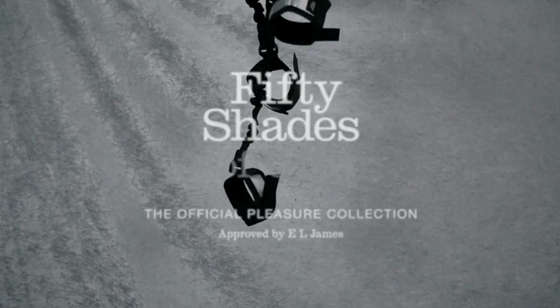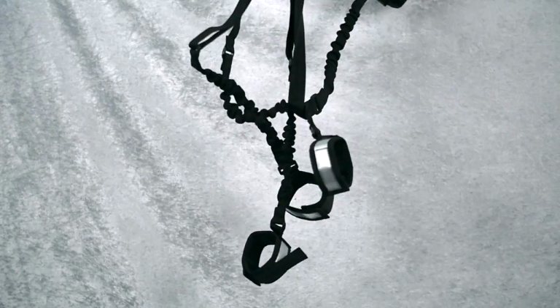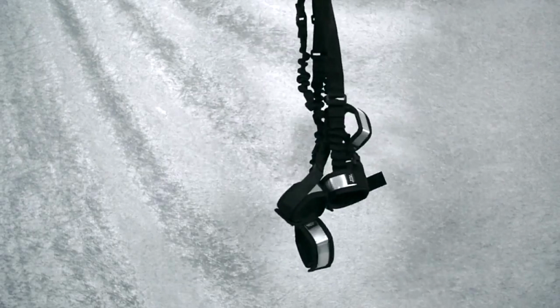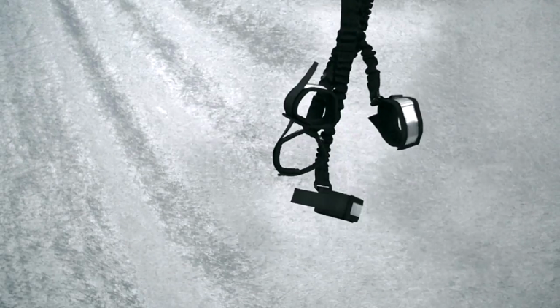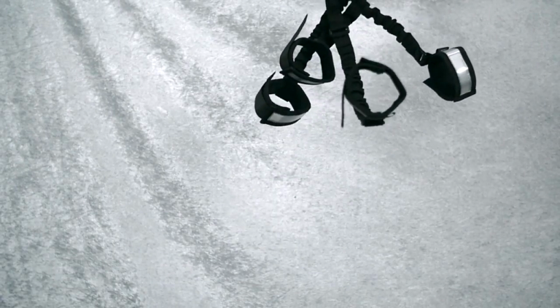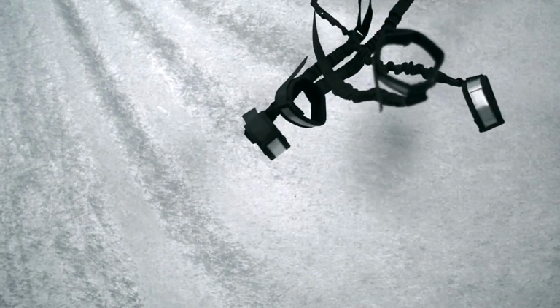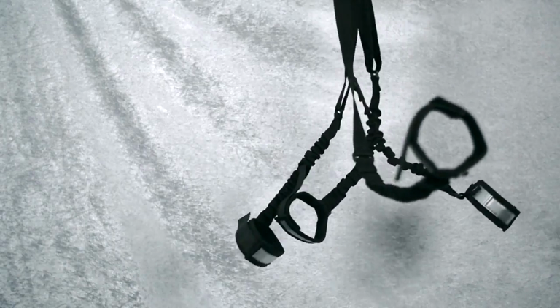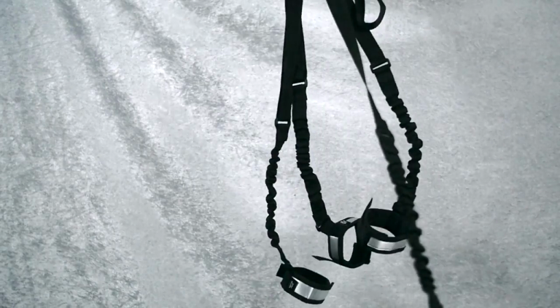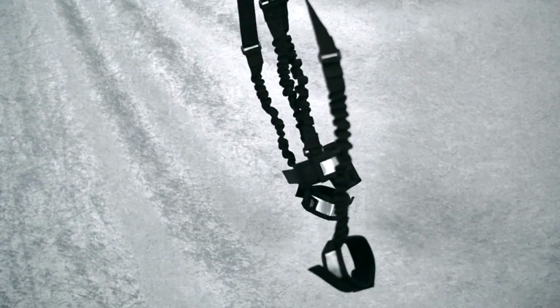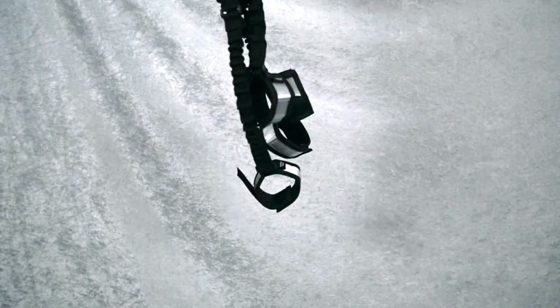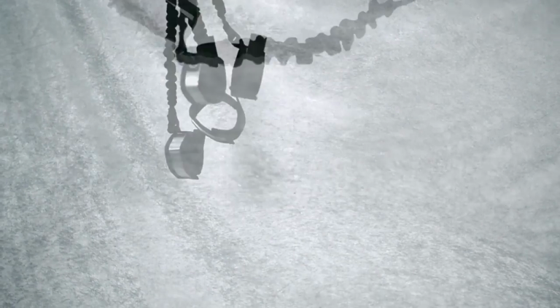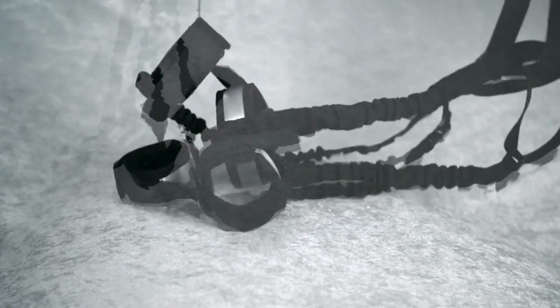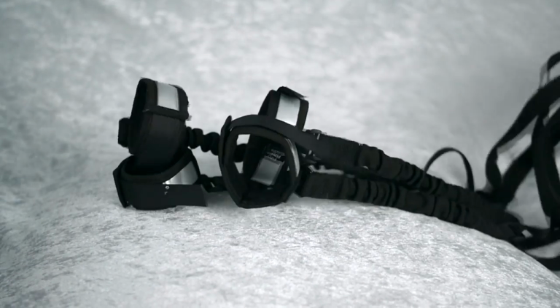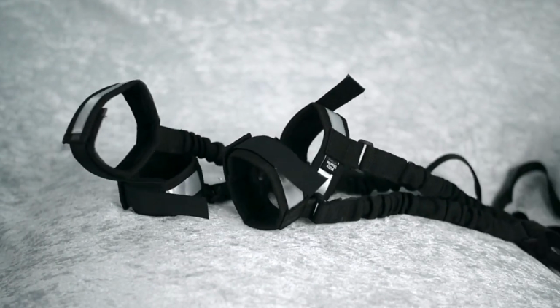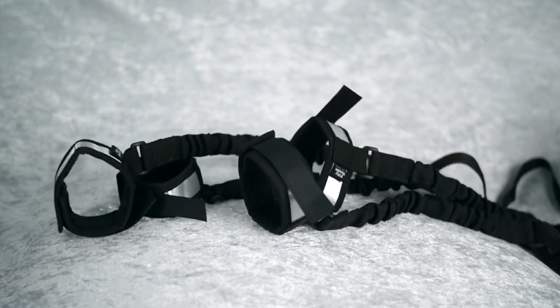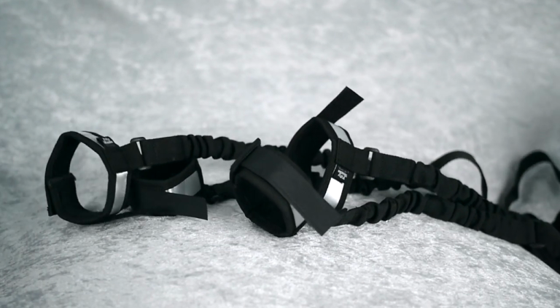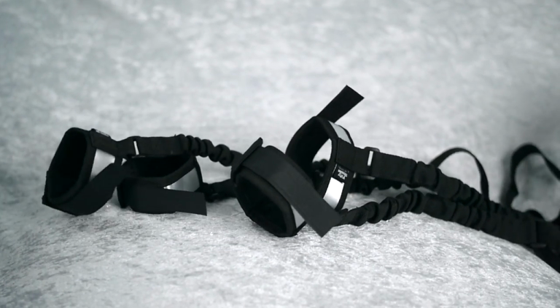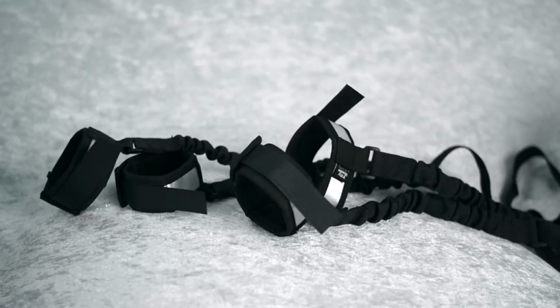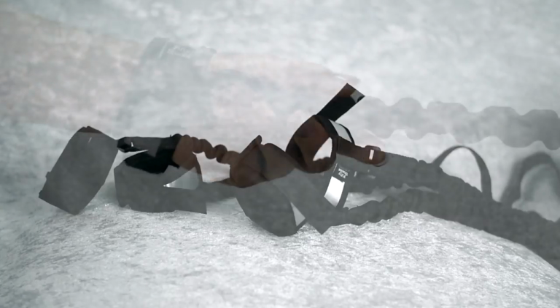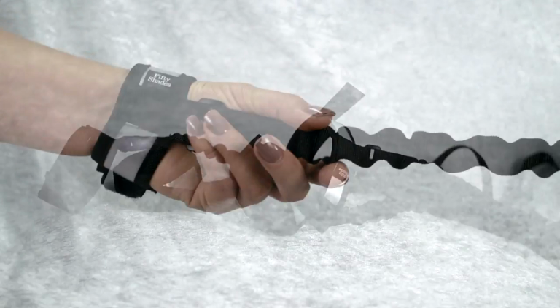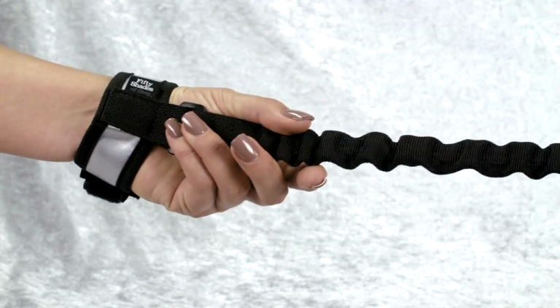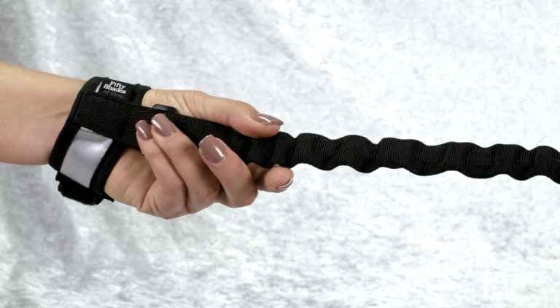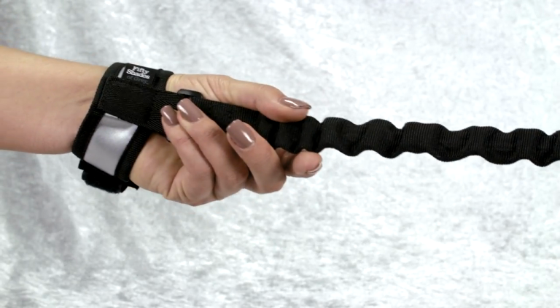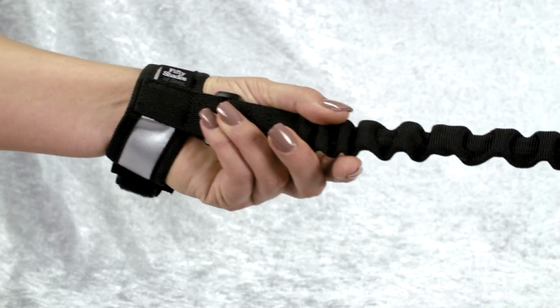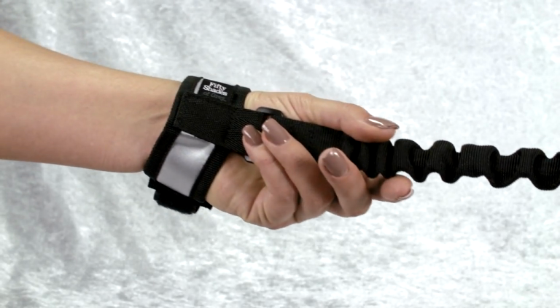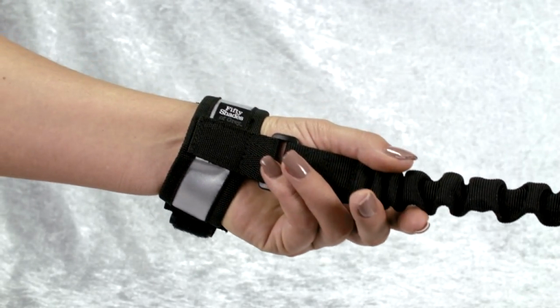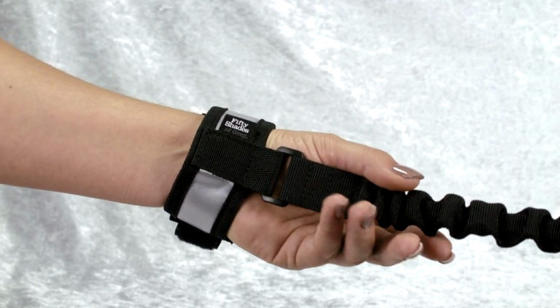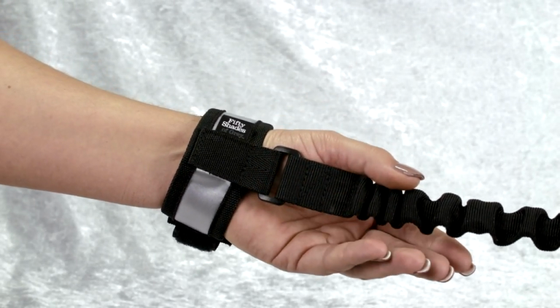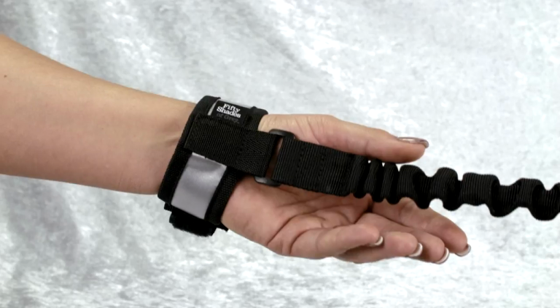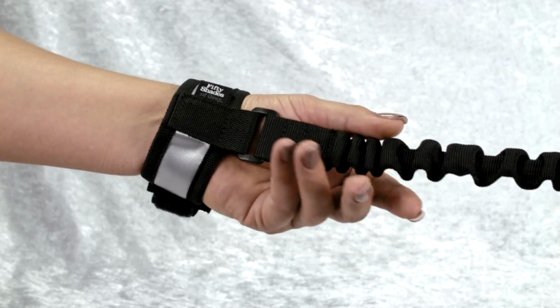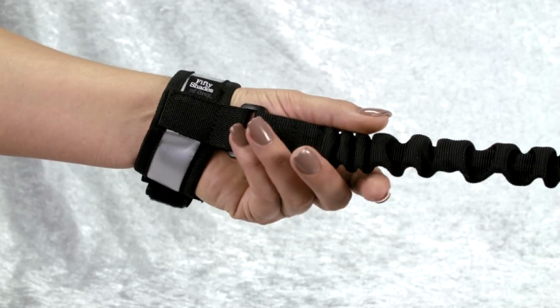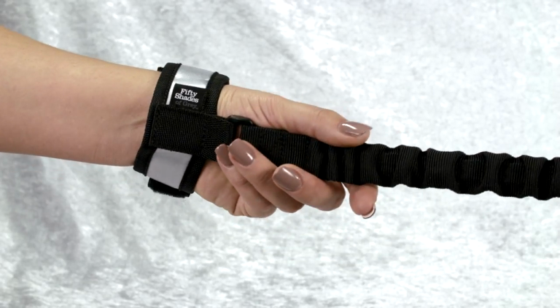This is the 50 Shades of Grey completely his elasticated bedspreader set, perfect for intermediate level bondage. This deluxe set allows you to indulge in restraint play.